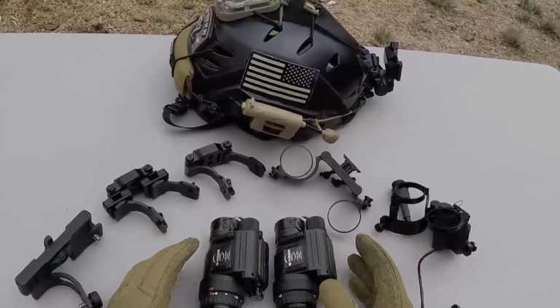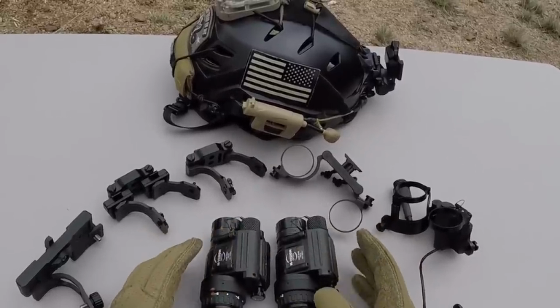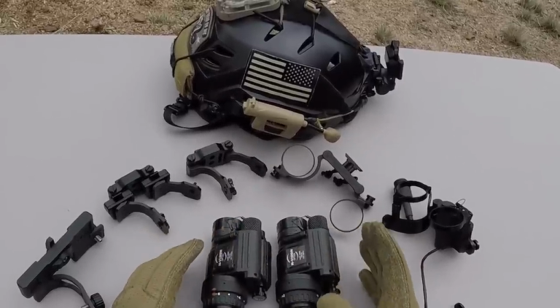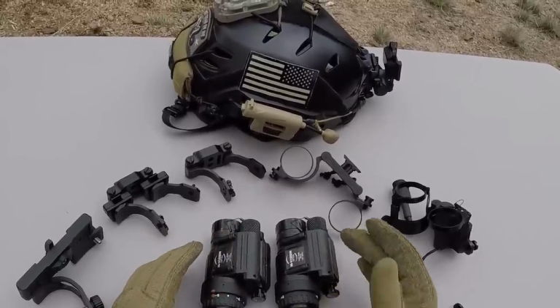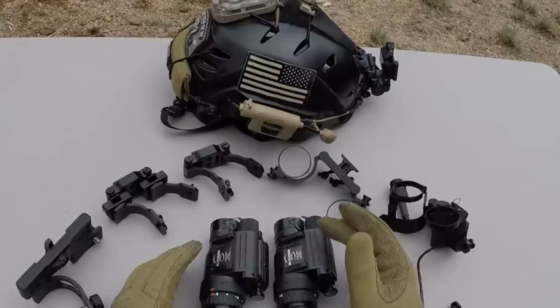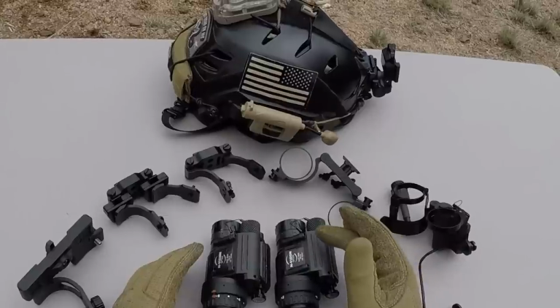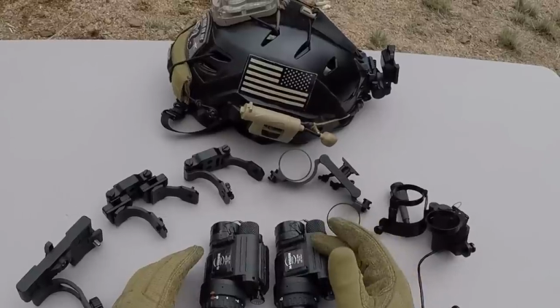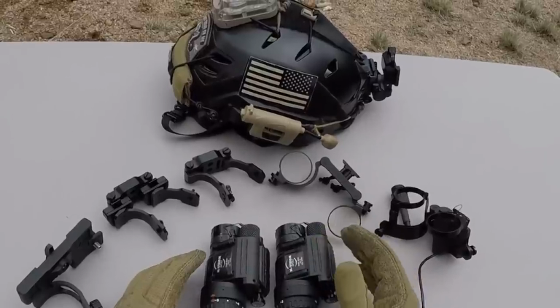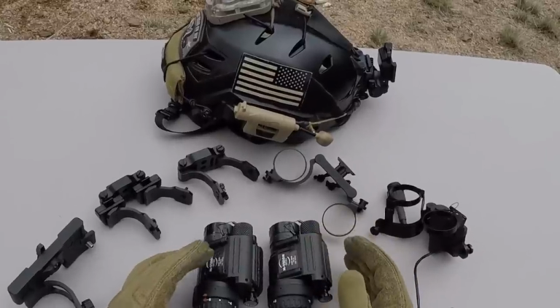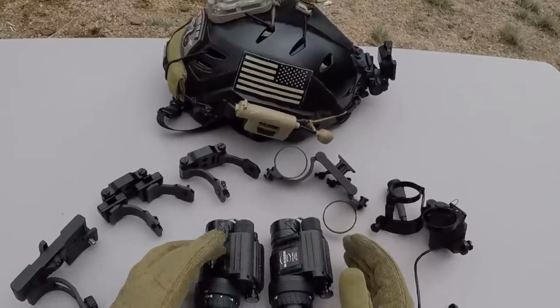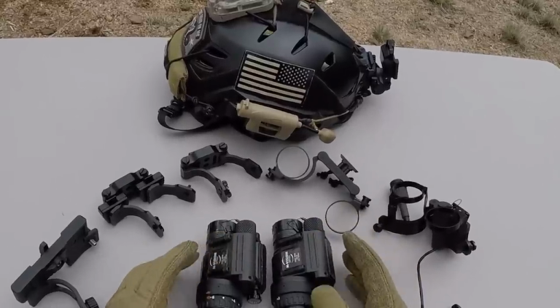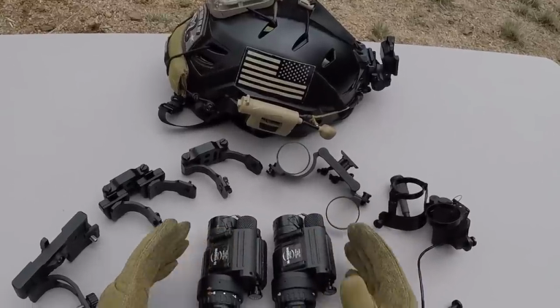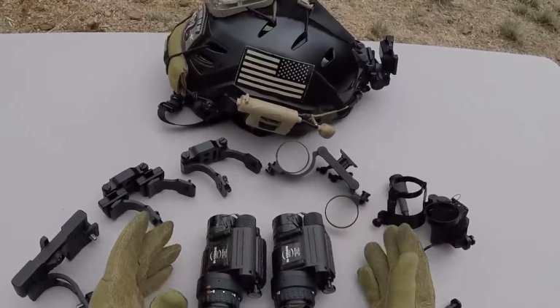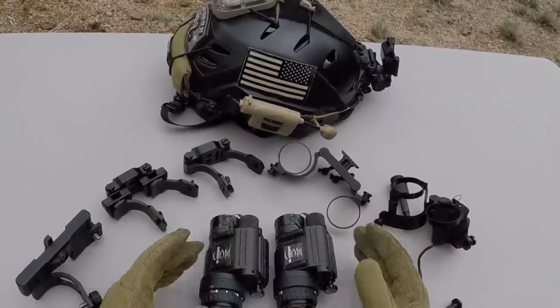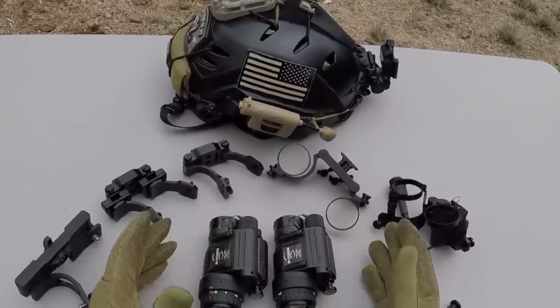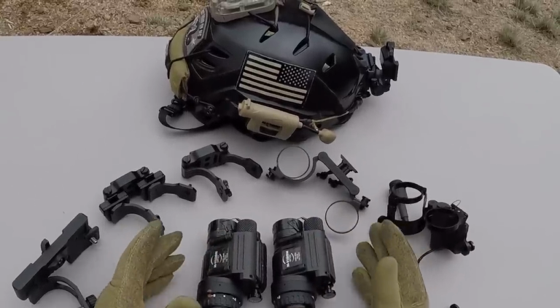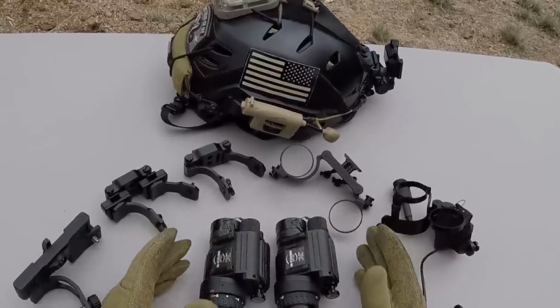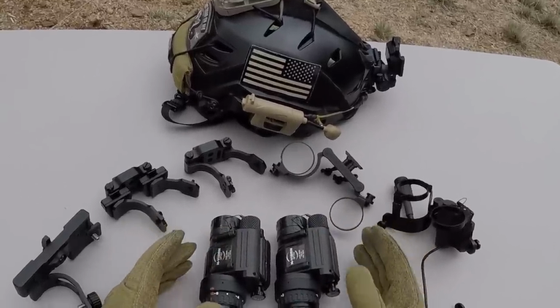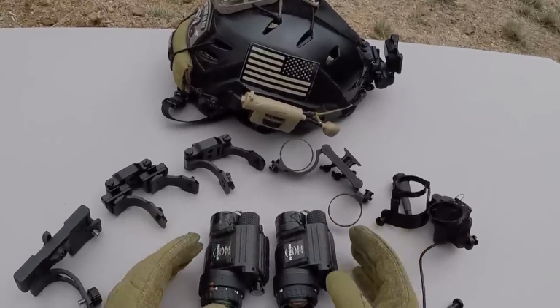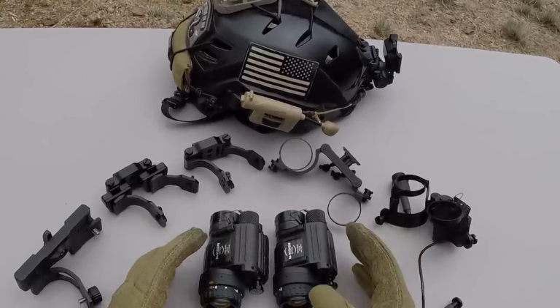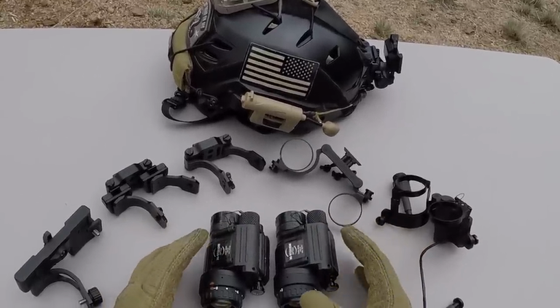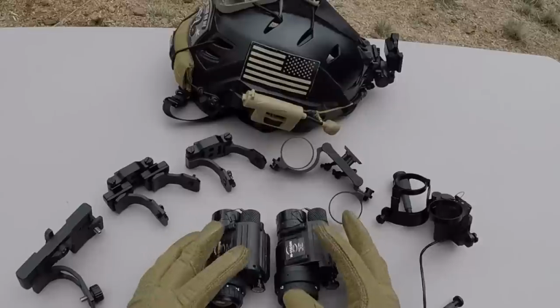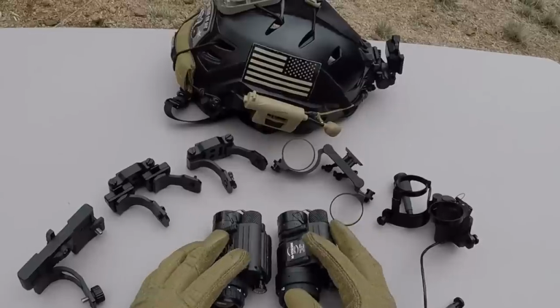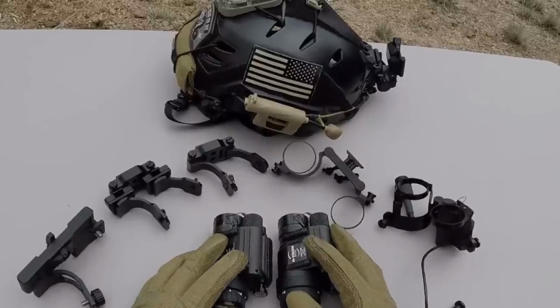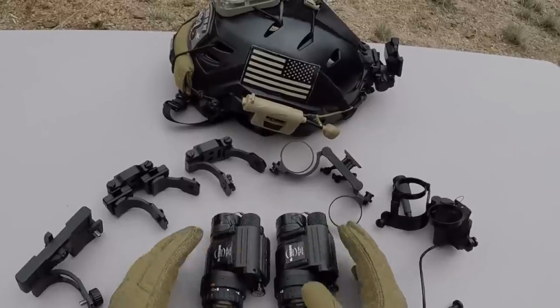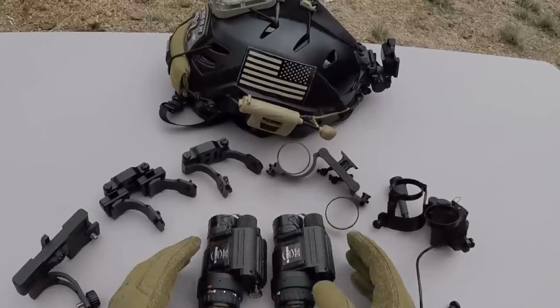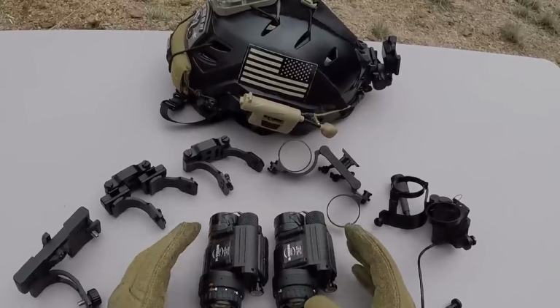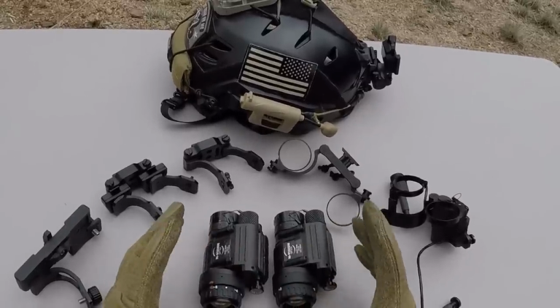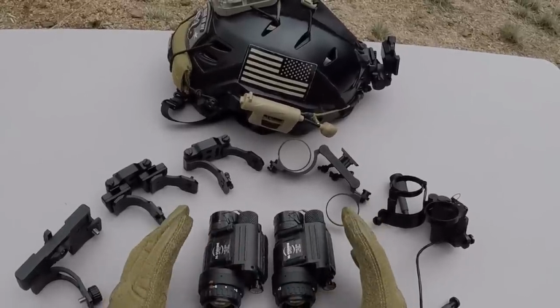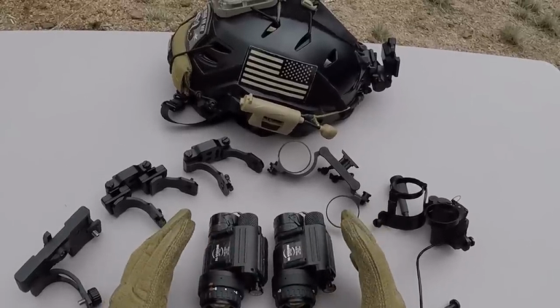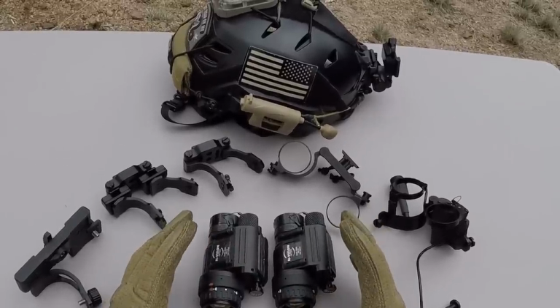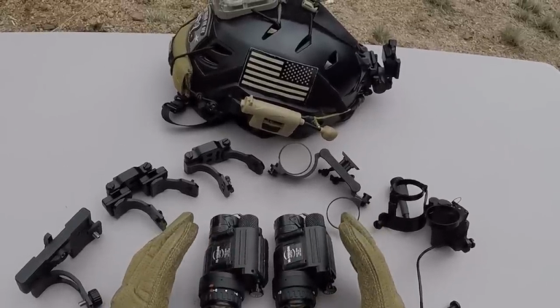Plus, when the time comes and you want to sell one of them, or even both of them, to fund another device or whatever it is you're doing, it's a lot easier to sell these independently than it would be to sell one true binocular night vision device.